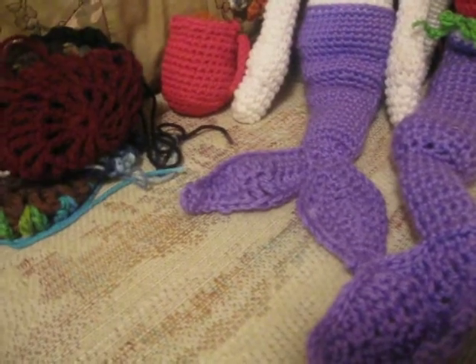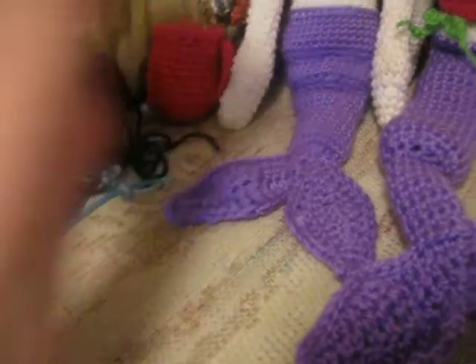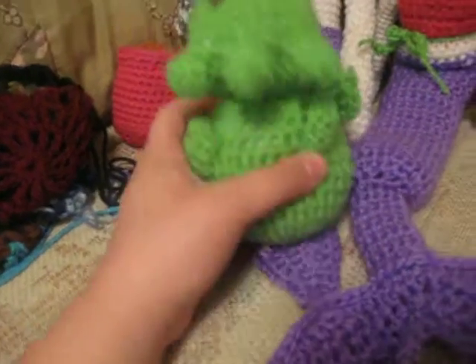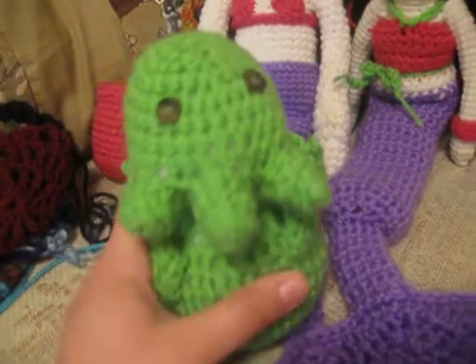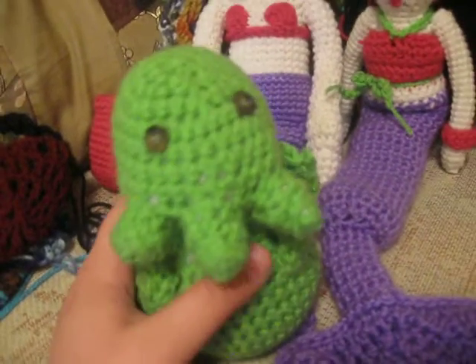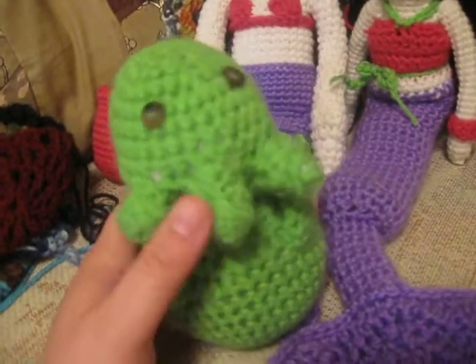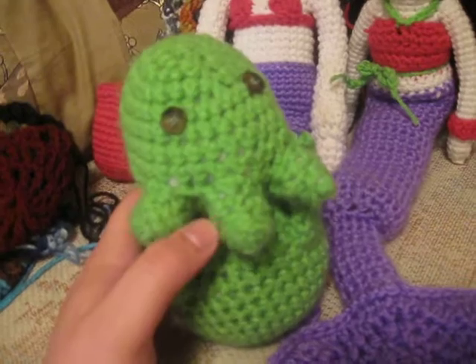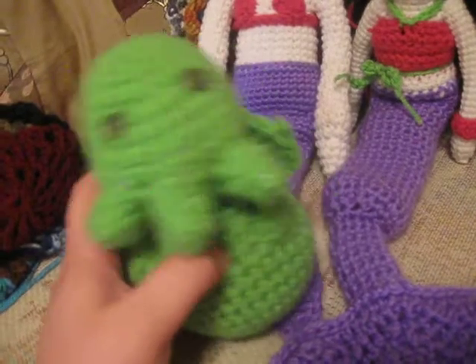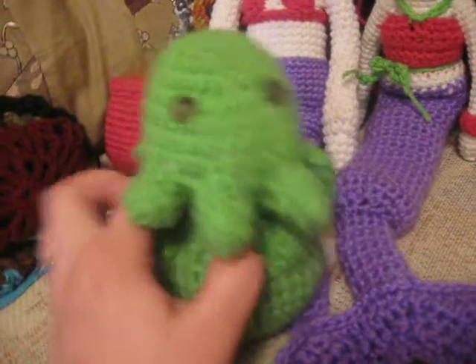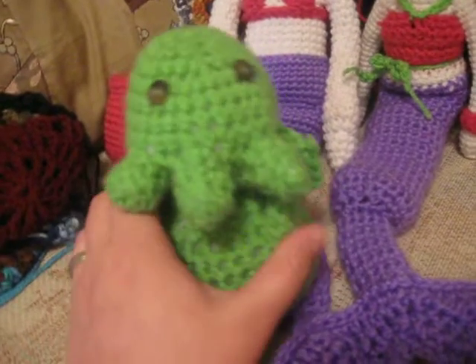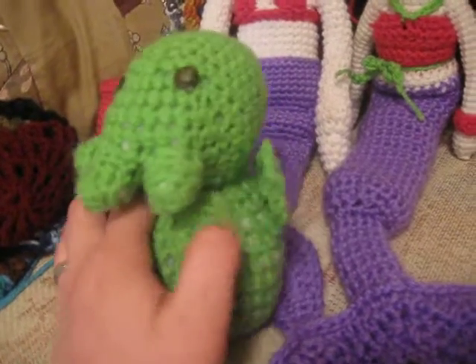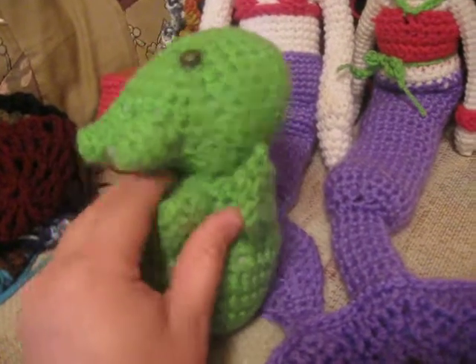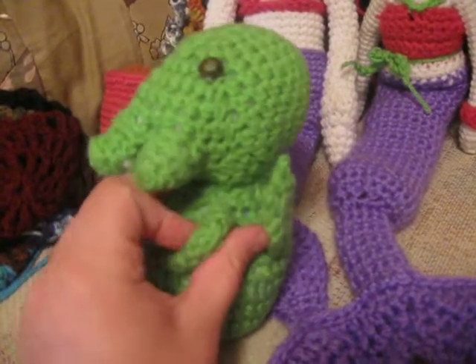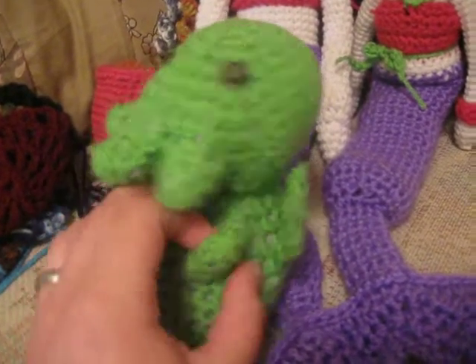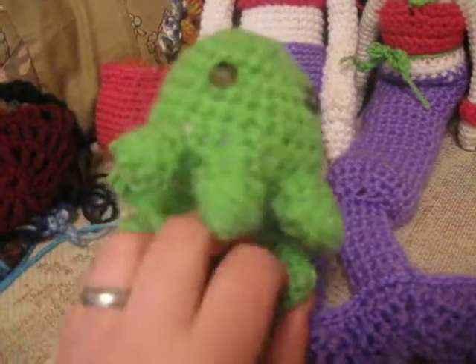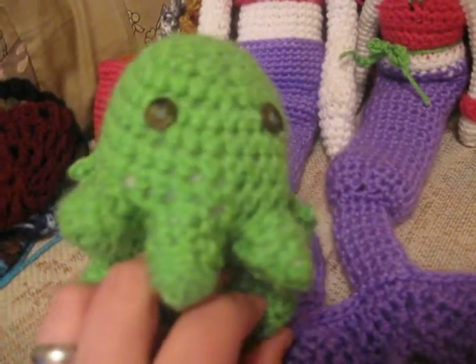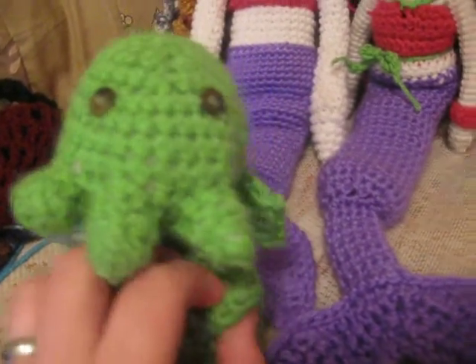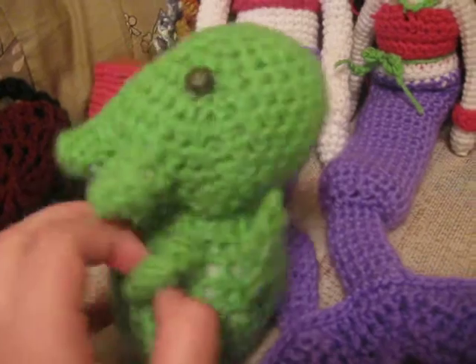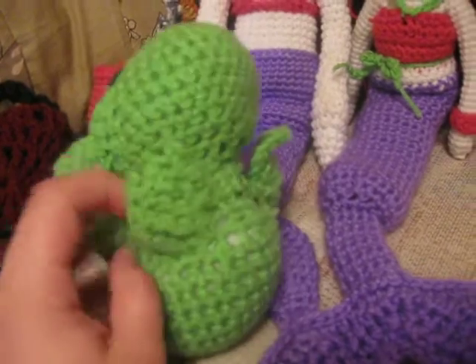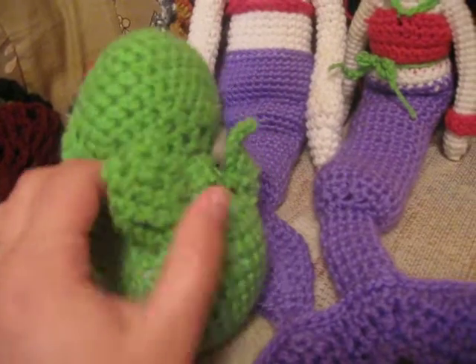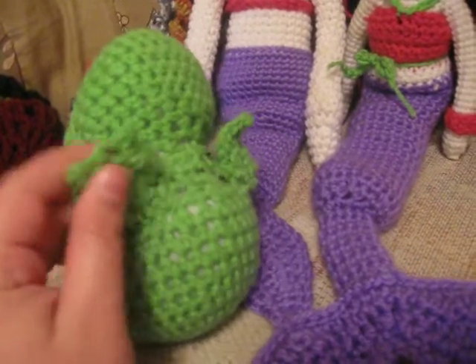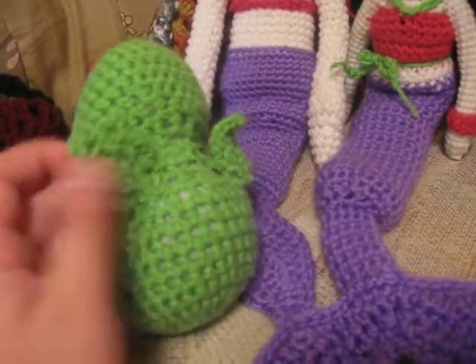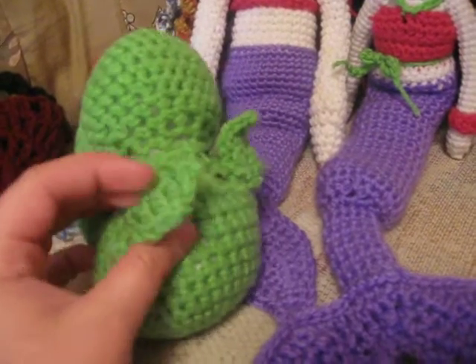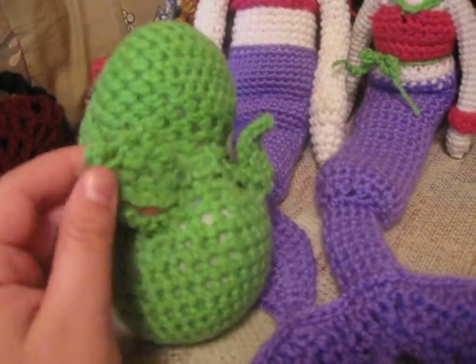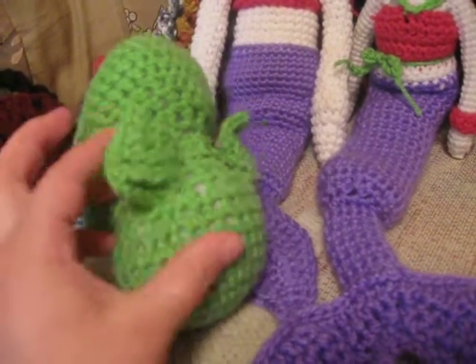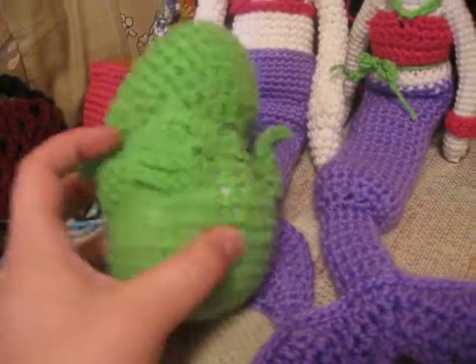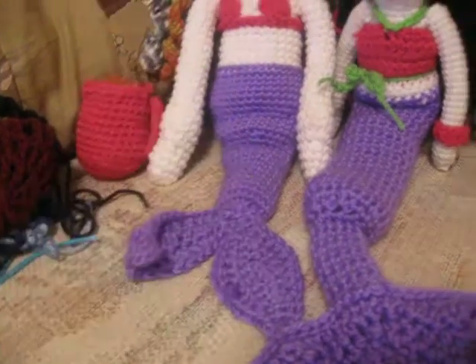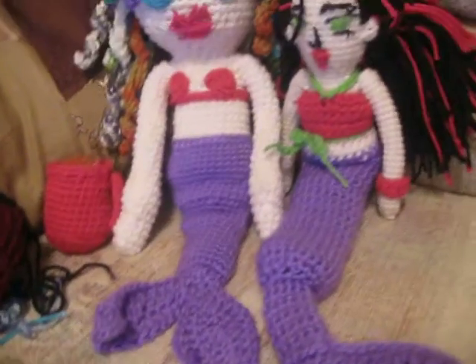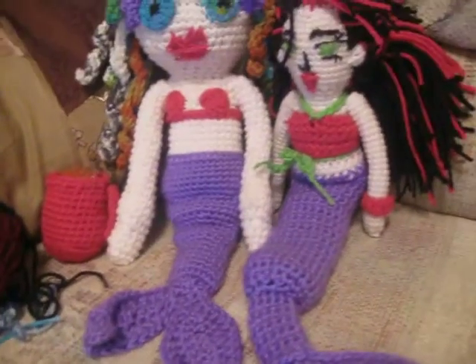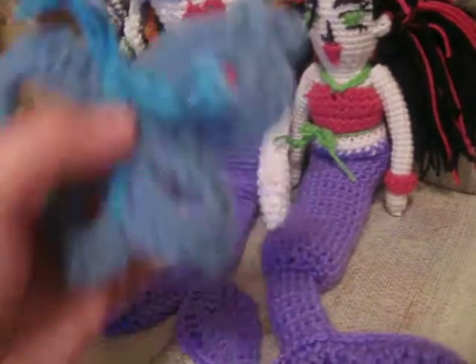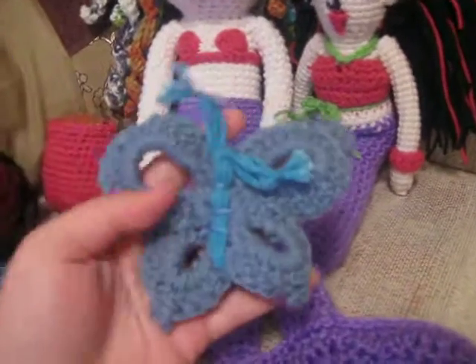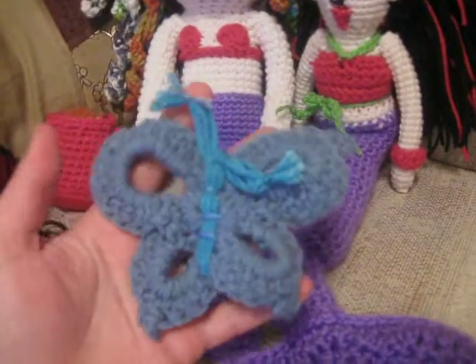And here's the chibi. This is like my first ever little amigurumi I made. There's the little wings. And here's a butterfly.